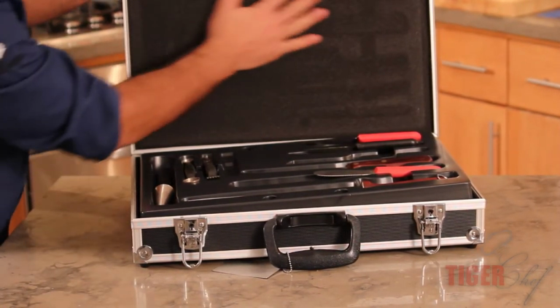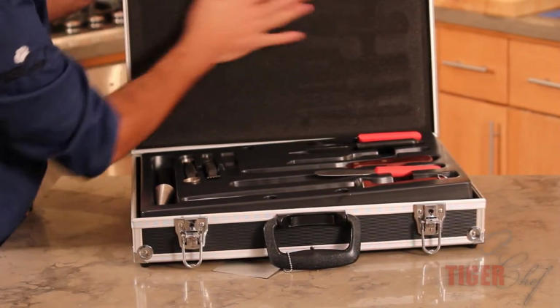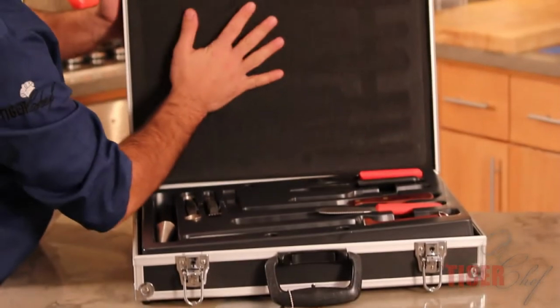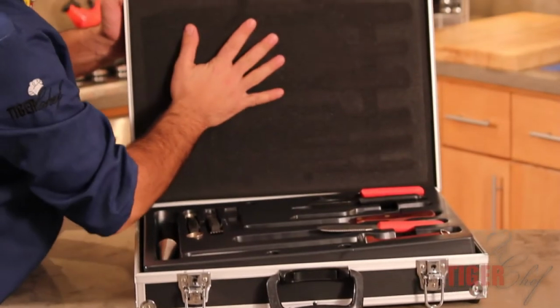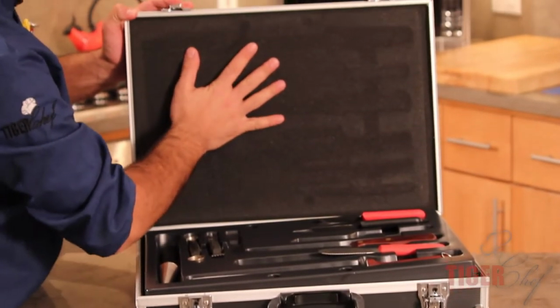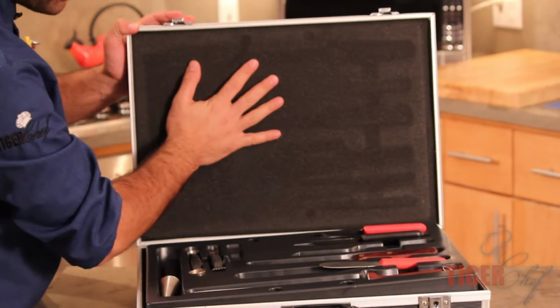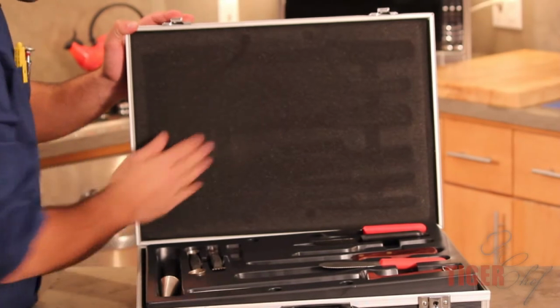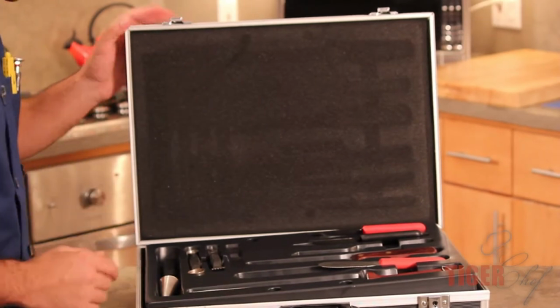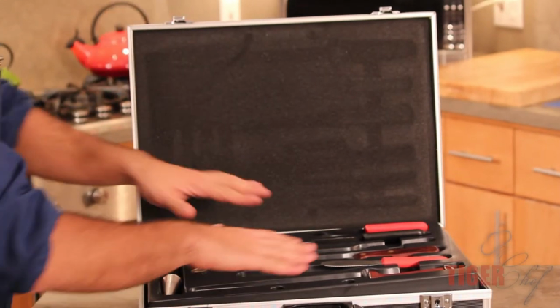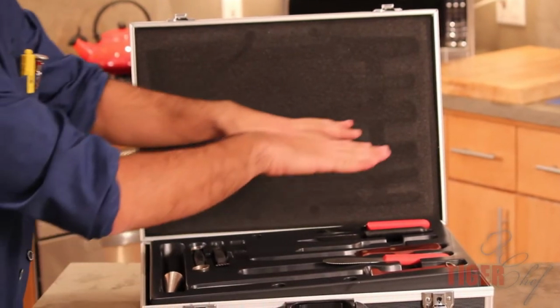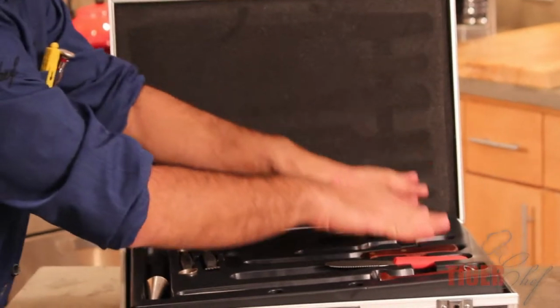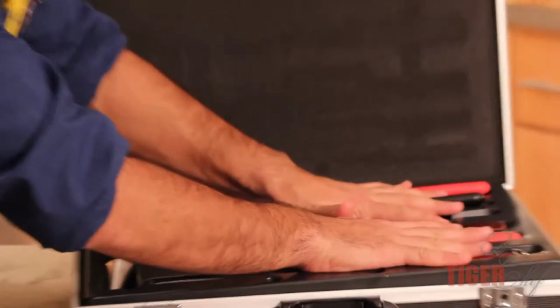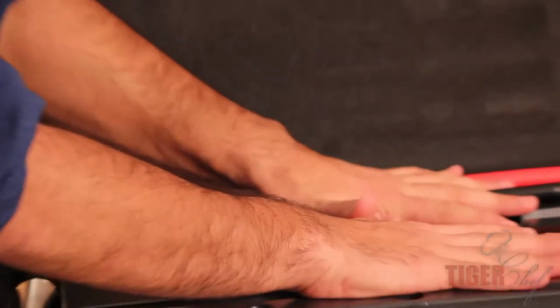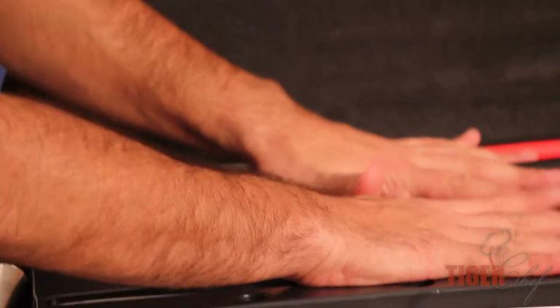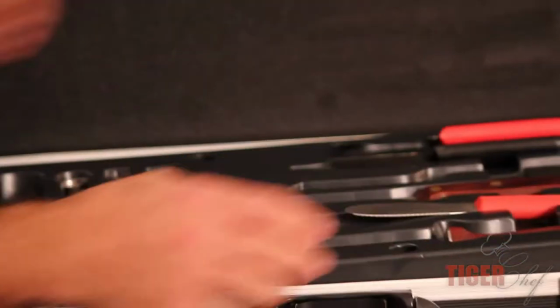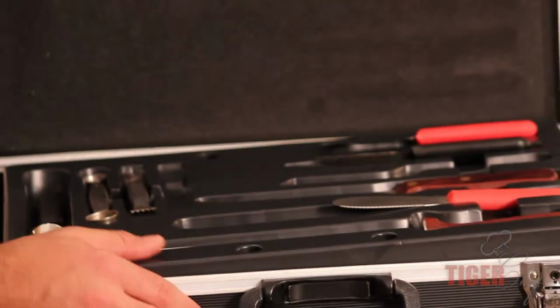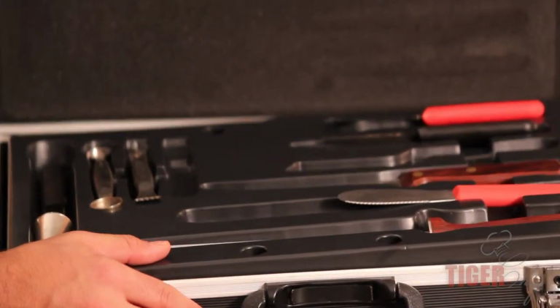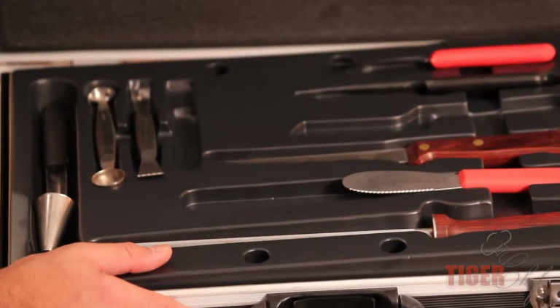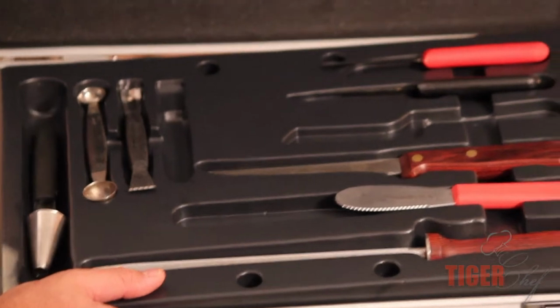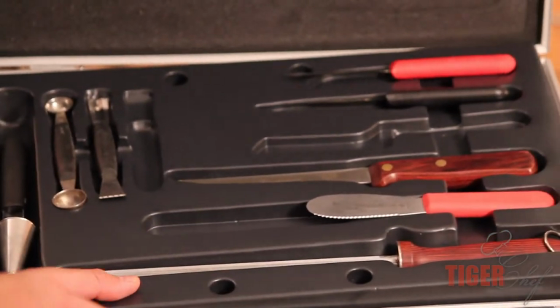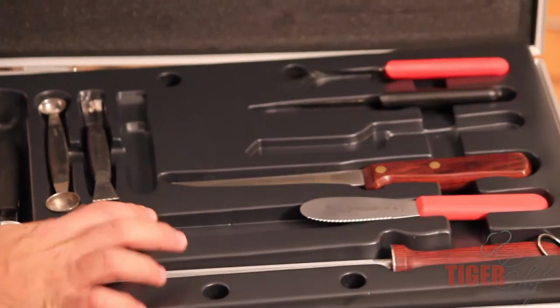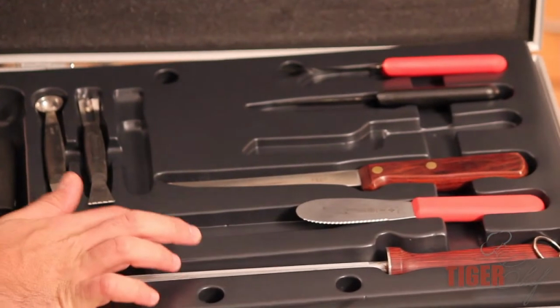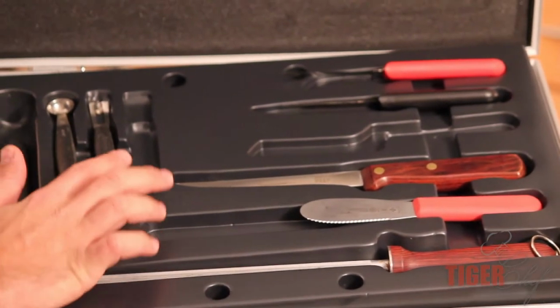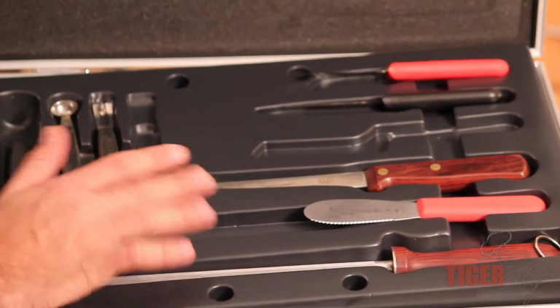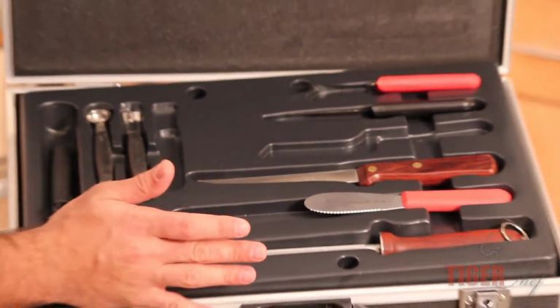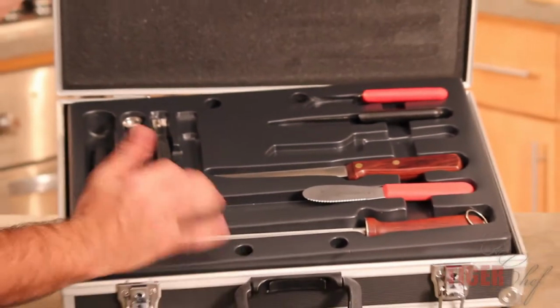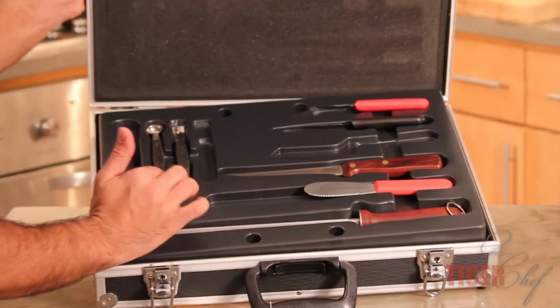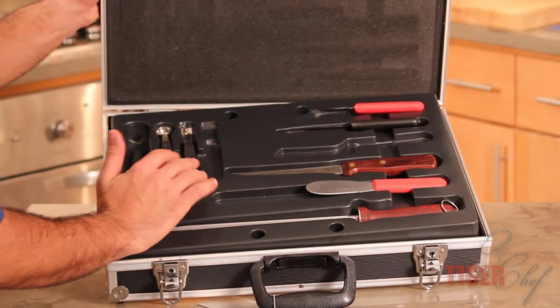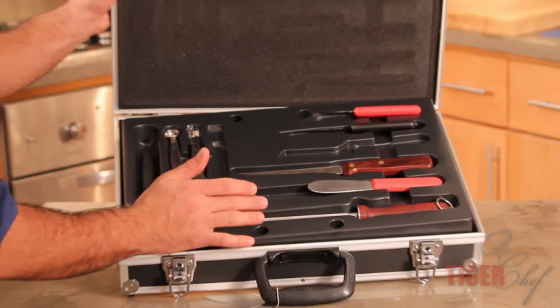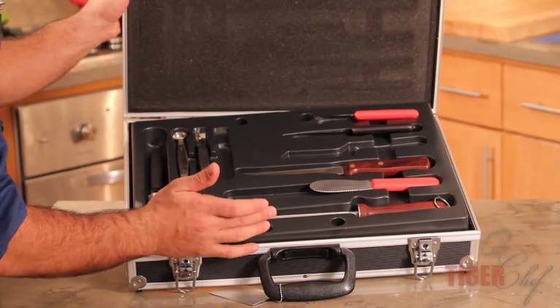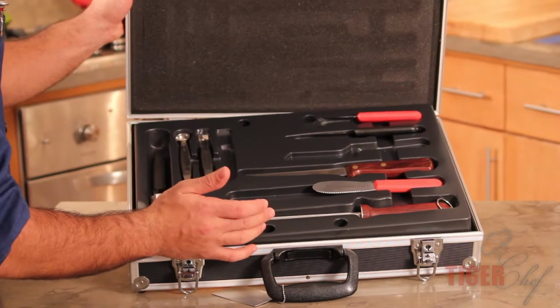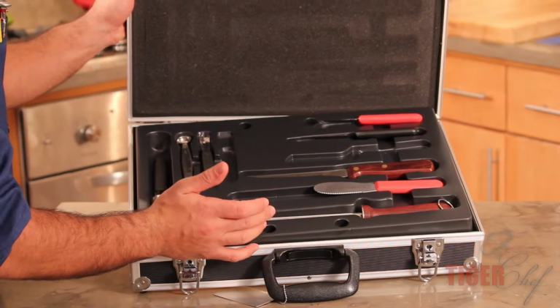Look at the top. It's got a little sponge cover over here. That's going to make sure that everything stays put. There's a little placing for everything in here. Everything stays in there nice and fit.